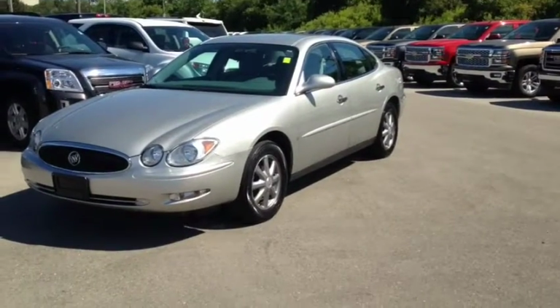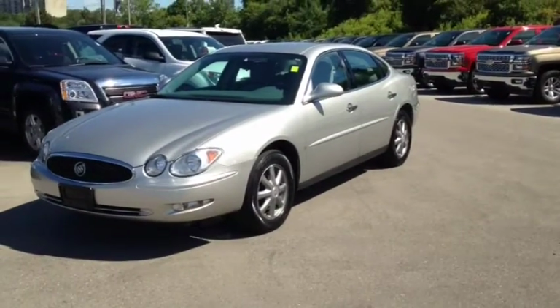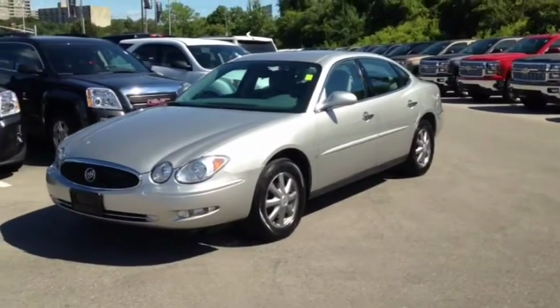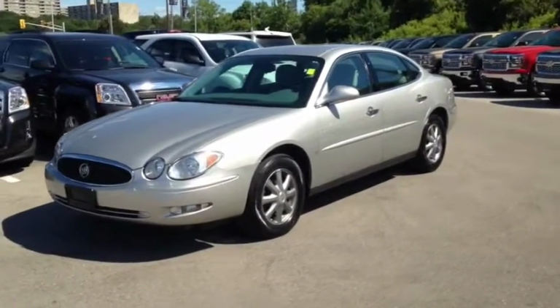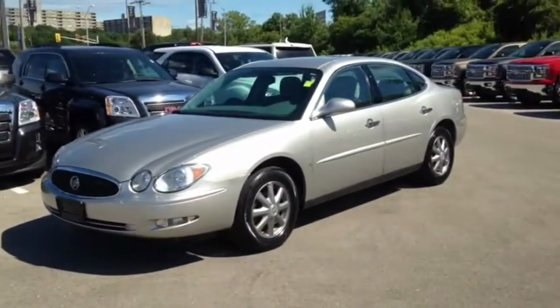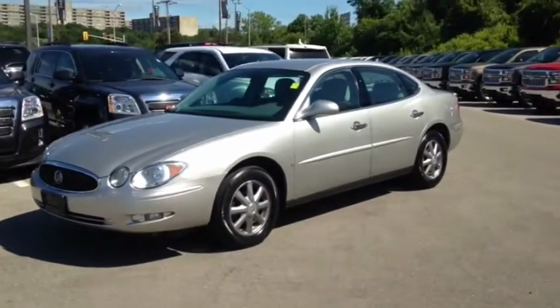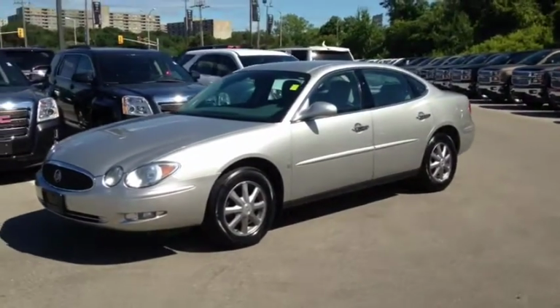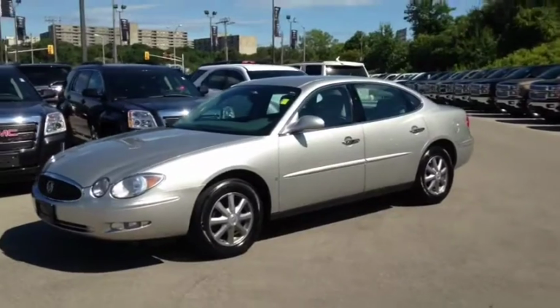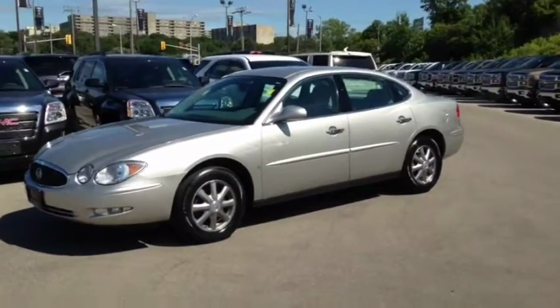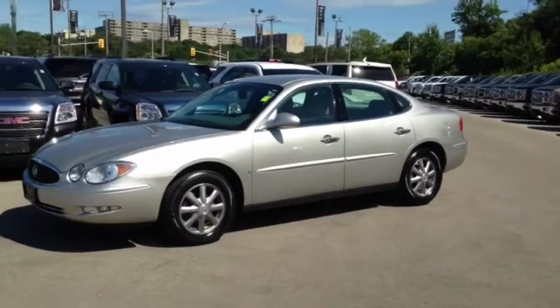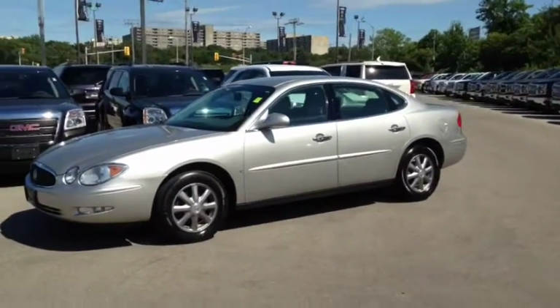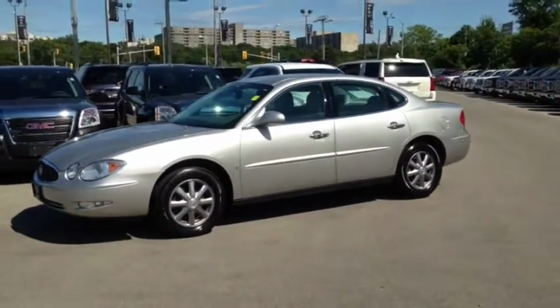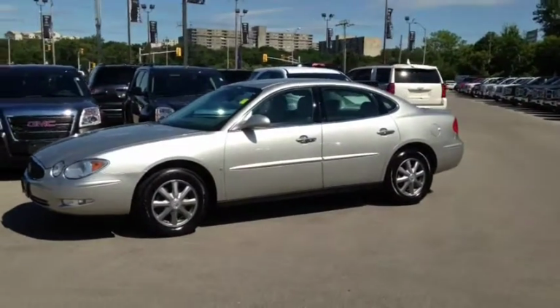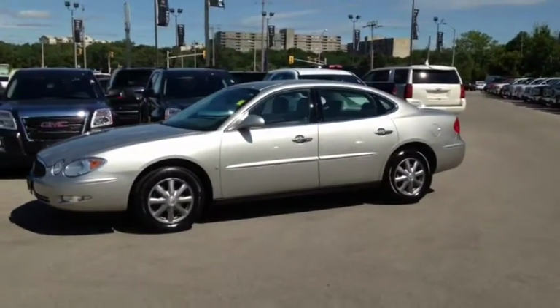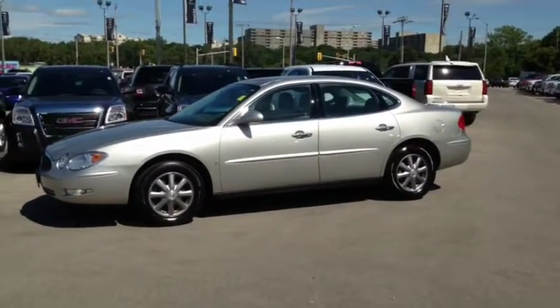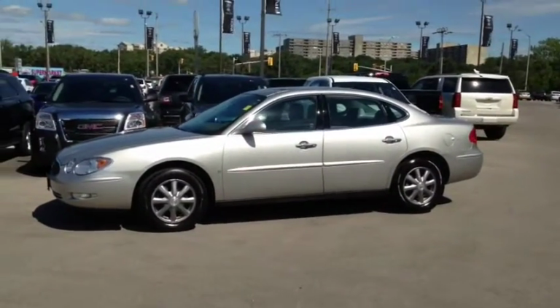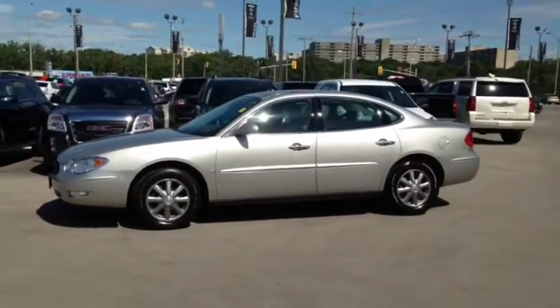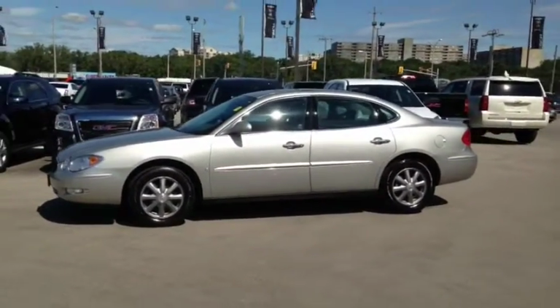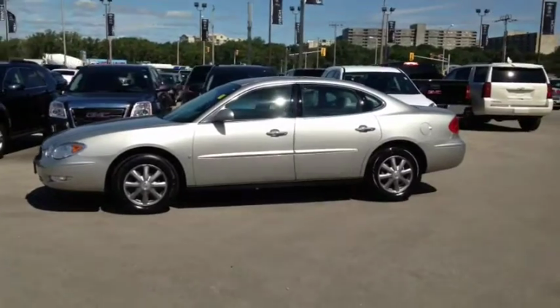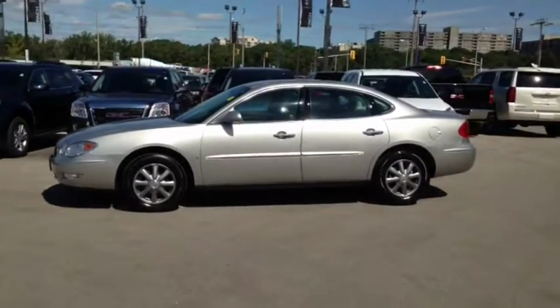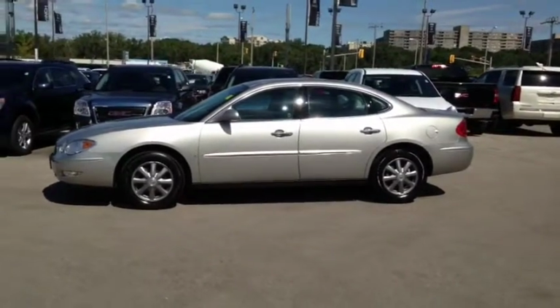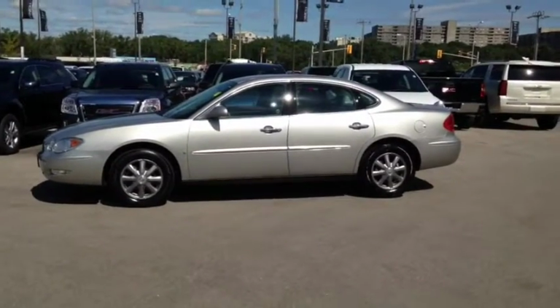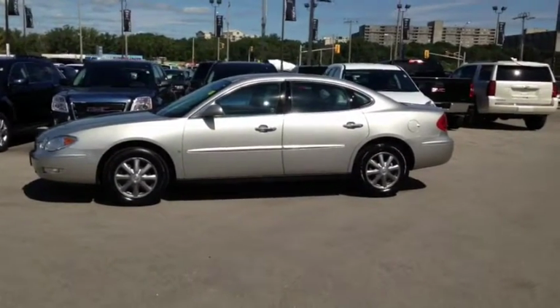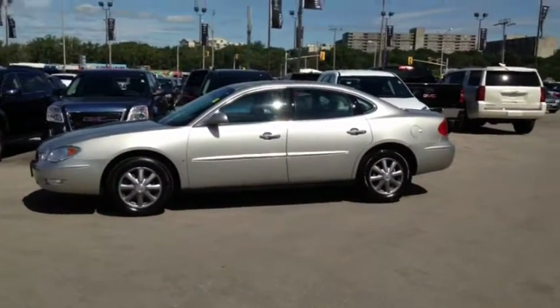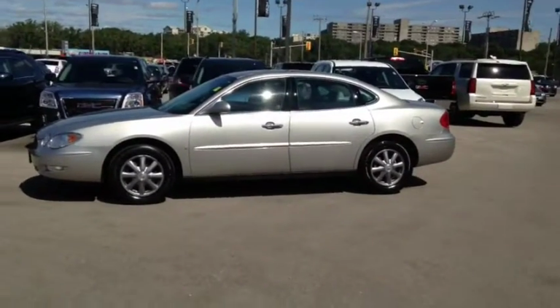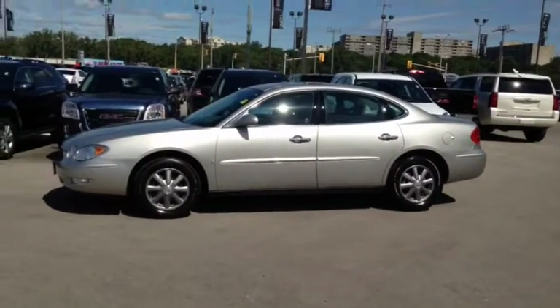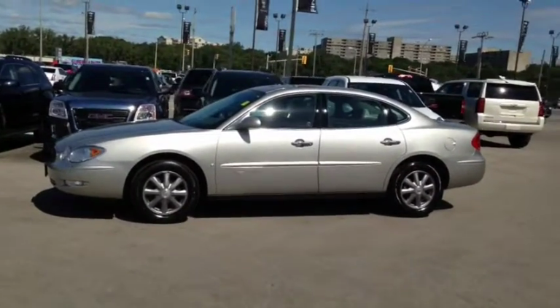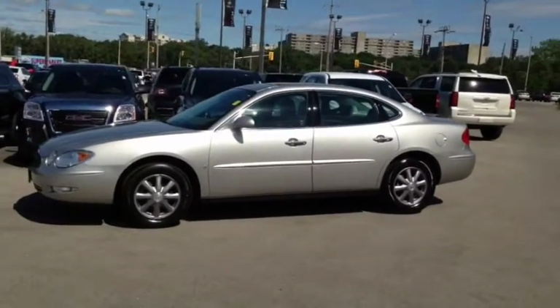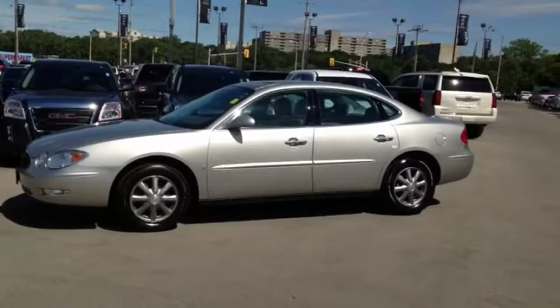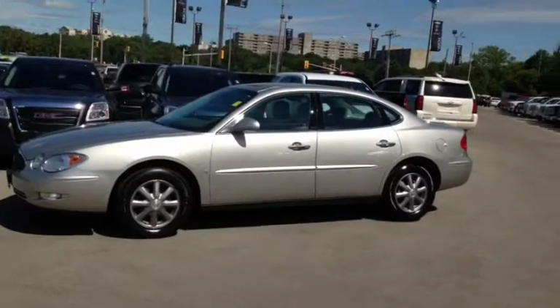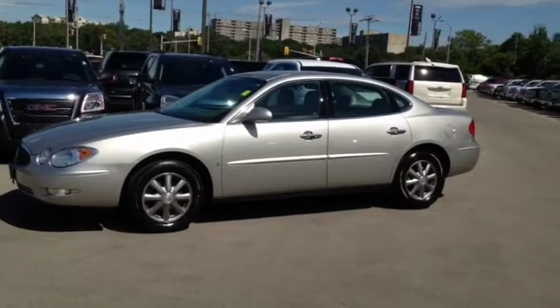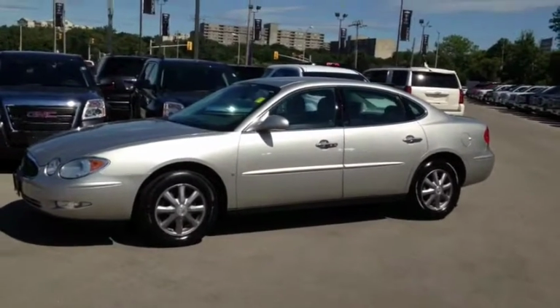Here at Finch Chevrolet, we strive to give you the best in previously owned vehicles. Although this vehicle is no longer within the manufacturer's warranty period, it still comes e-tested, safetied, and certified with a complimentary CarProof report. Stop in today and see Finch first — you won't be disappointed.